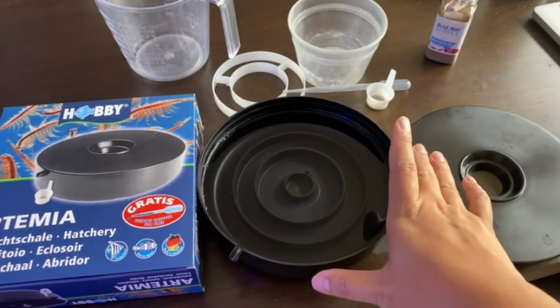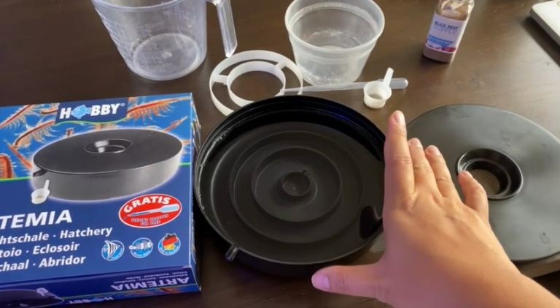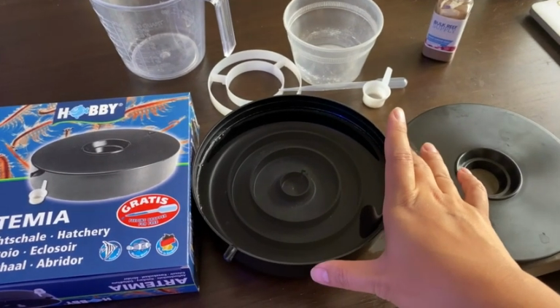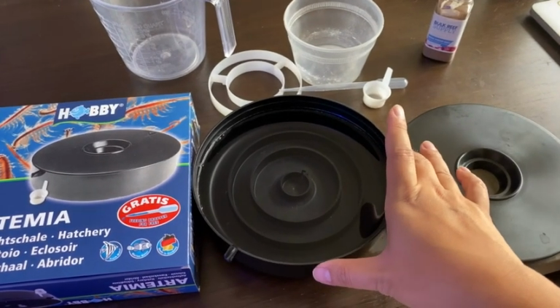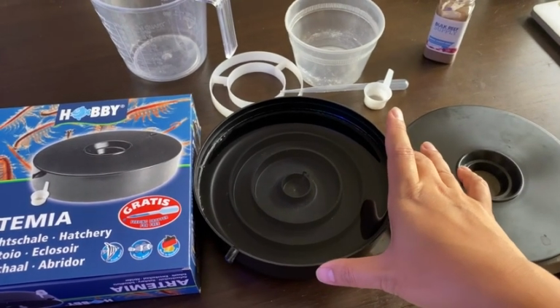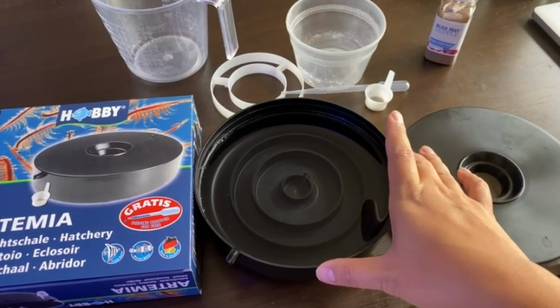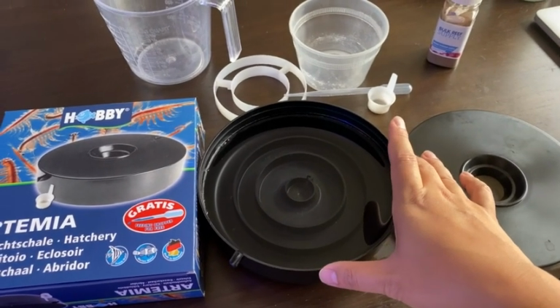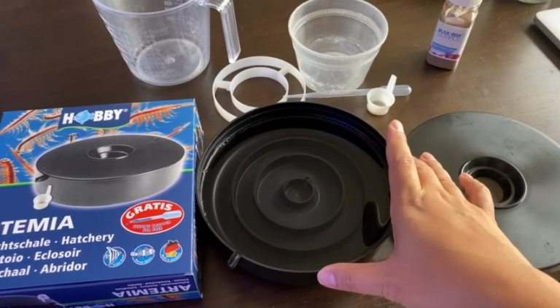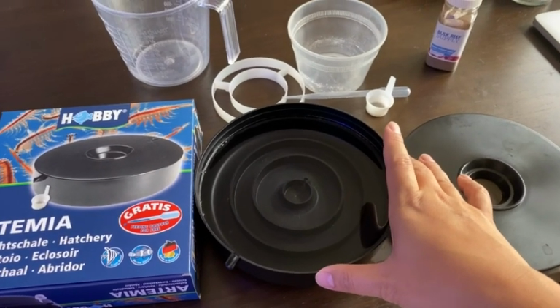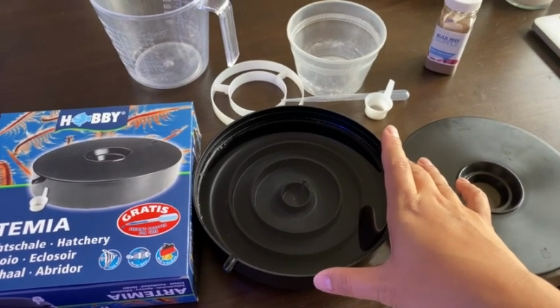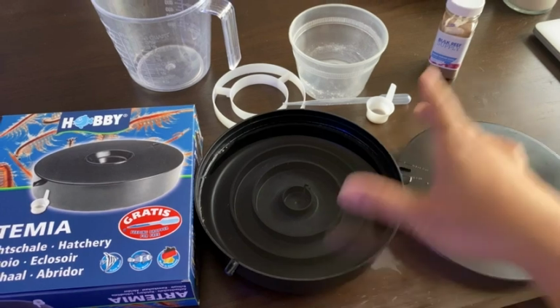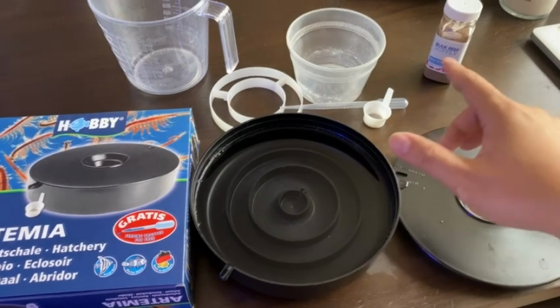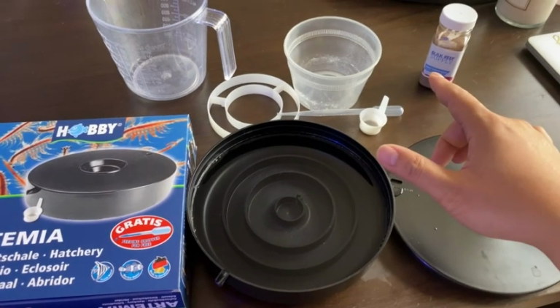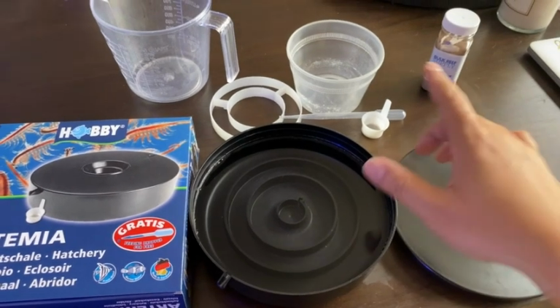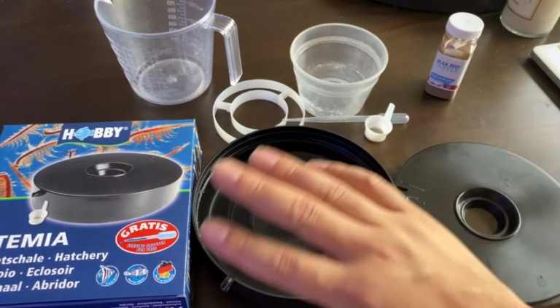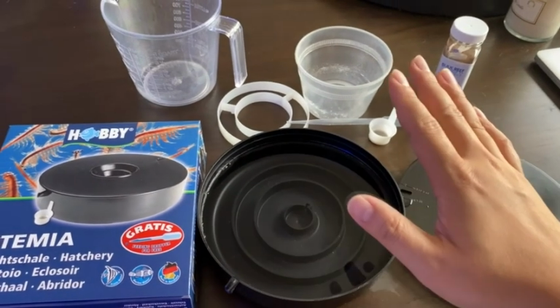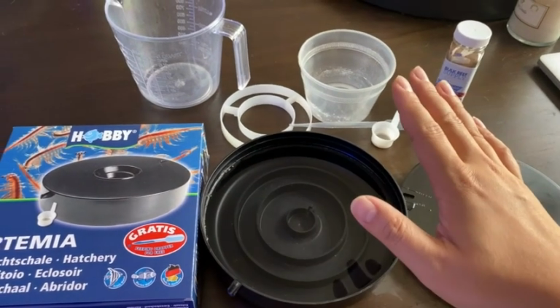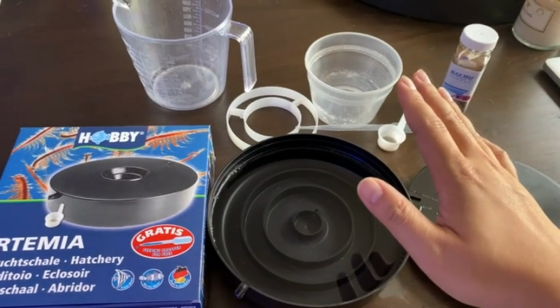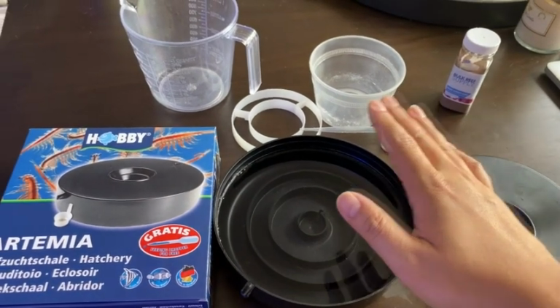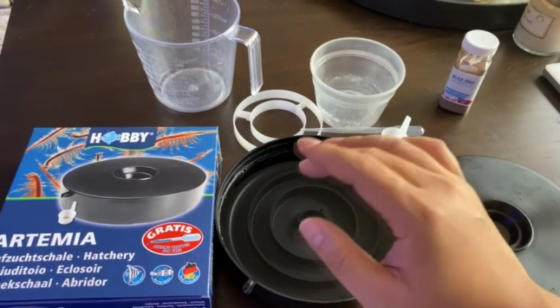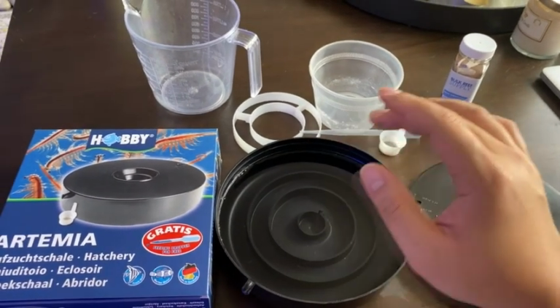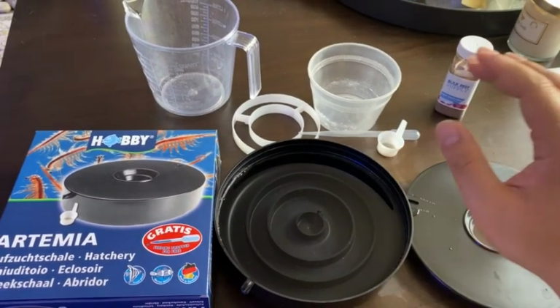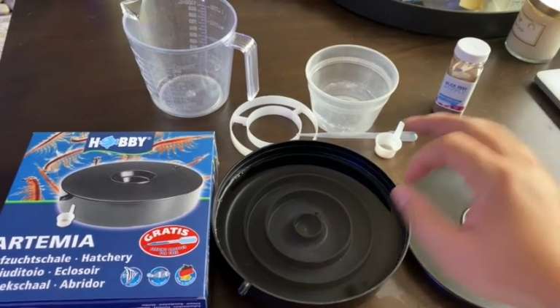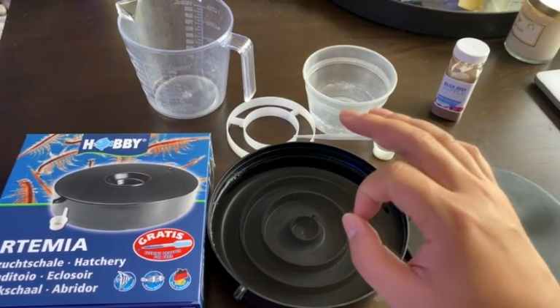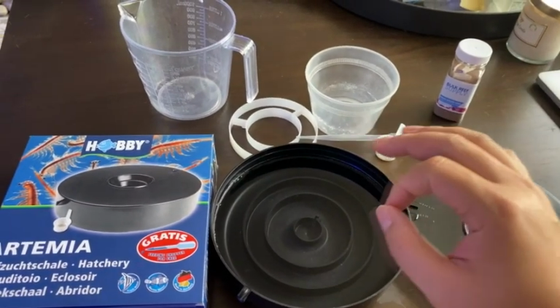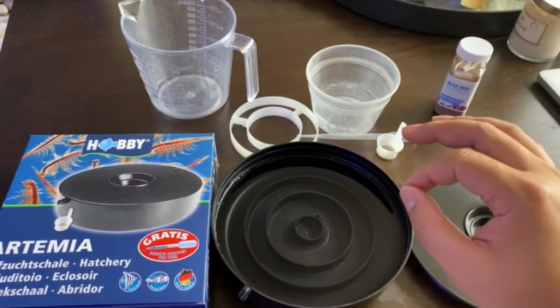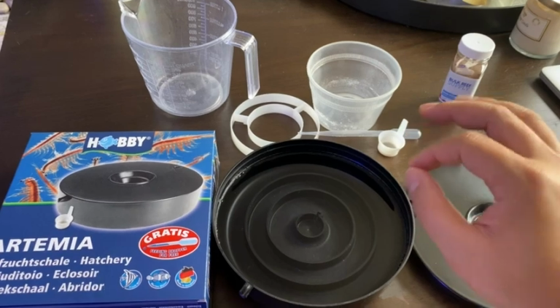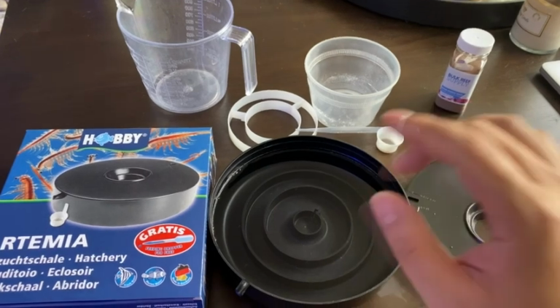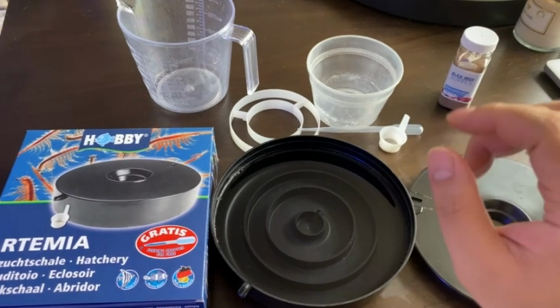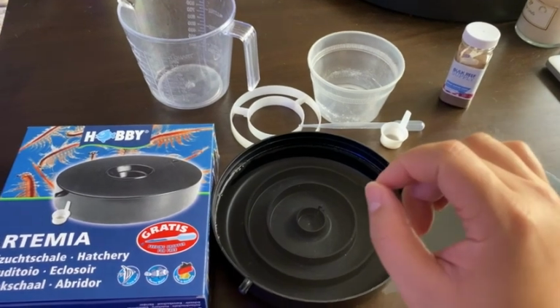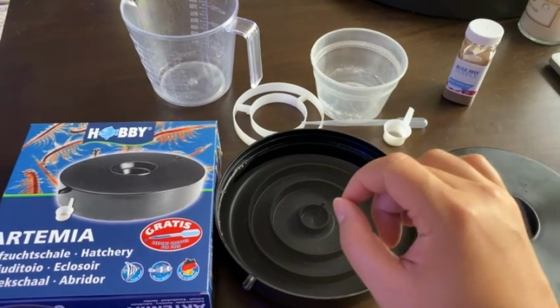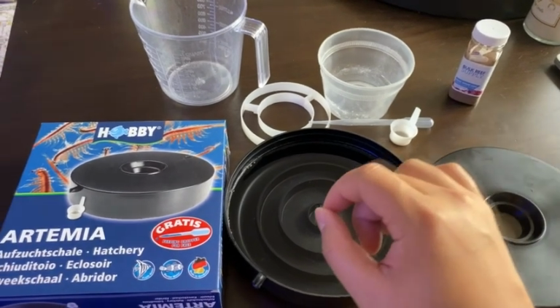I've had this for about a week or two and I've already done it once with huge success. I want to show you guys how to fine tune it a bit and how I put these into my tank.